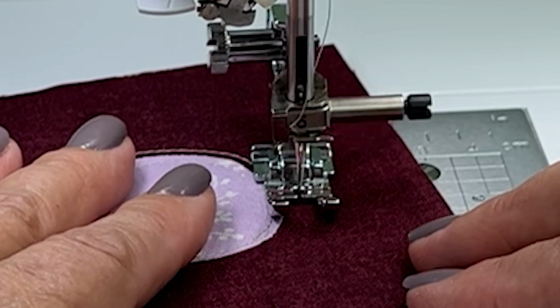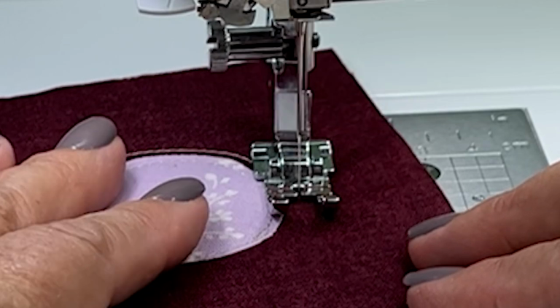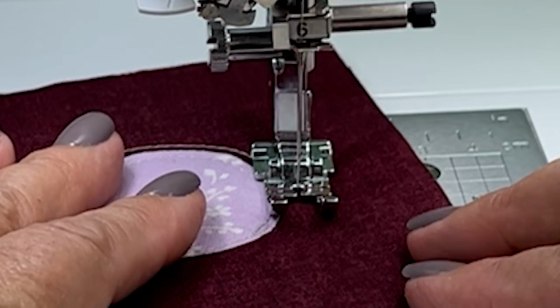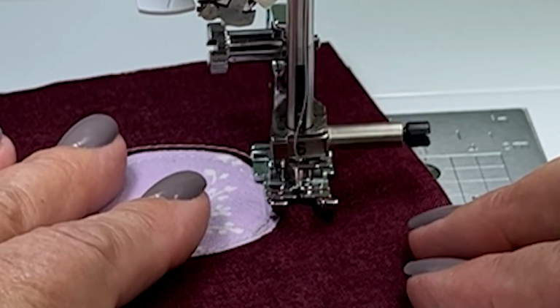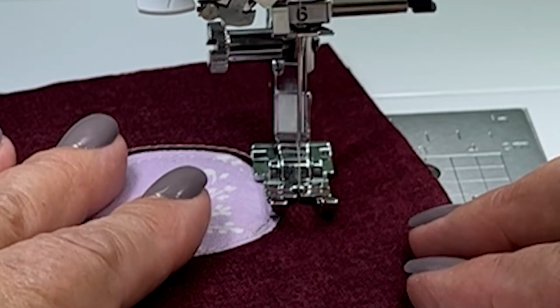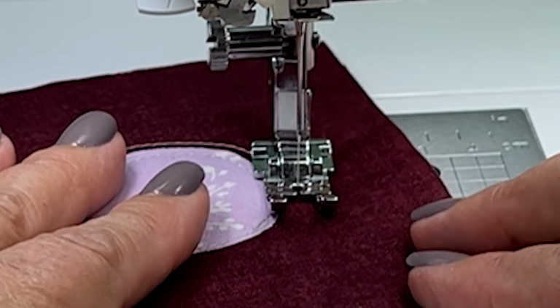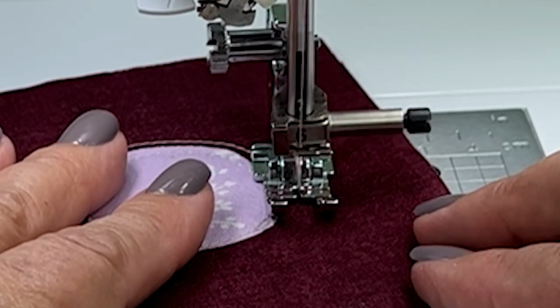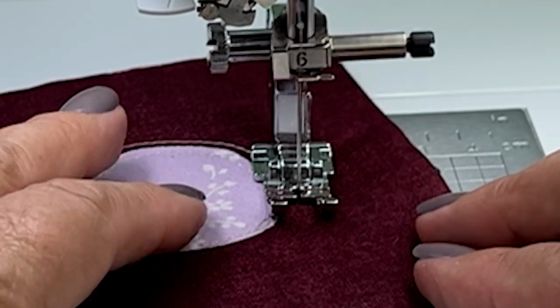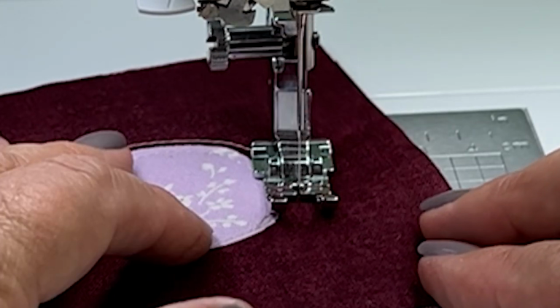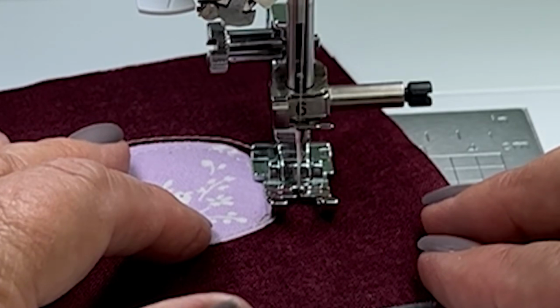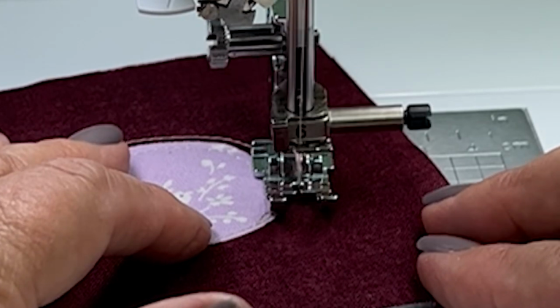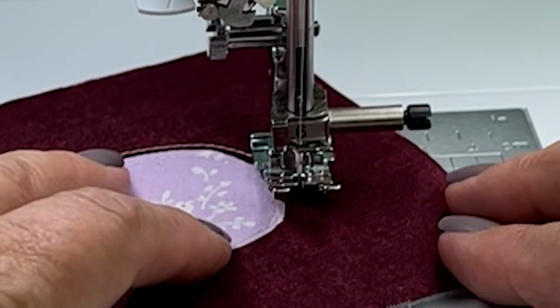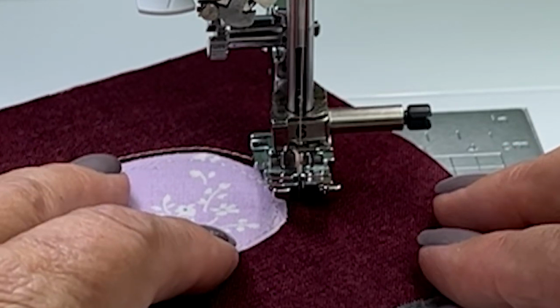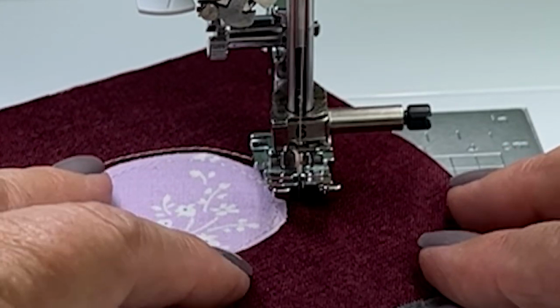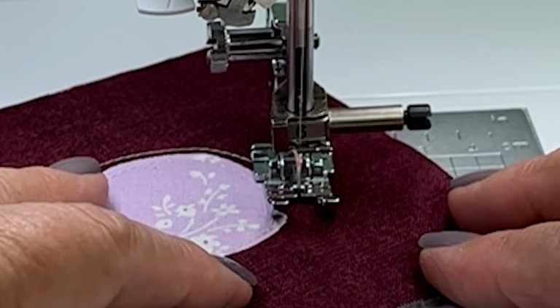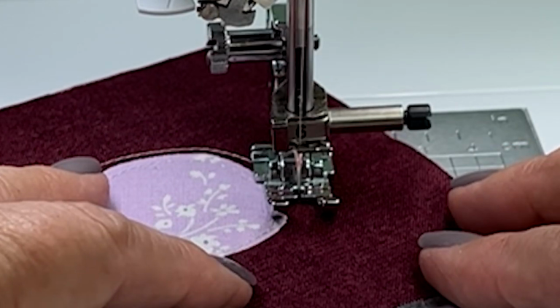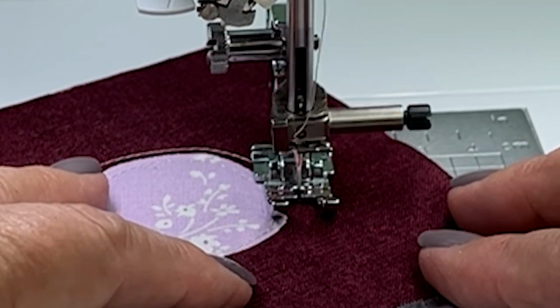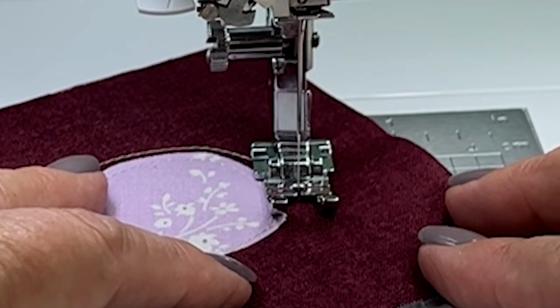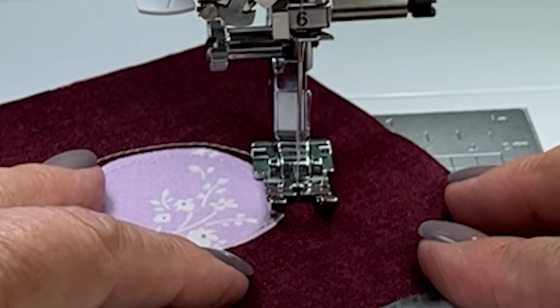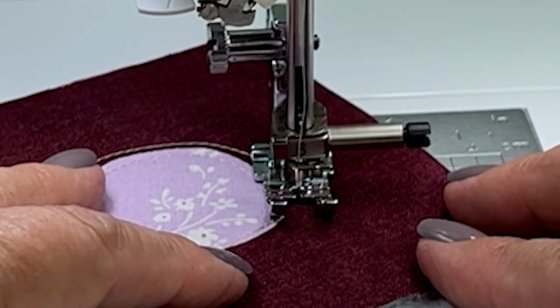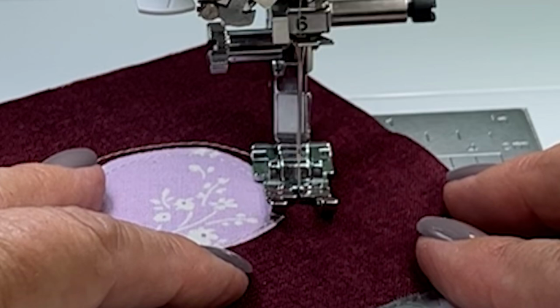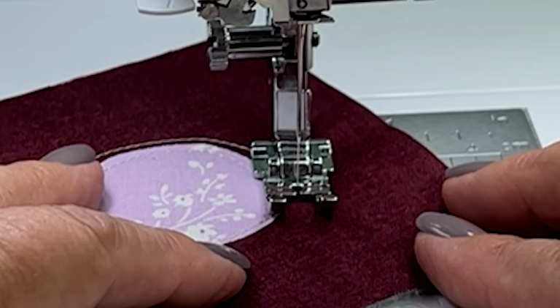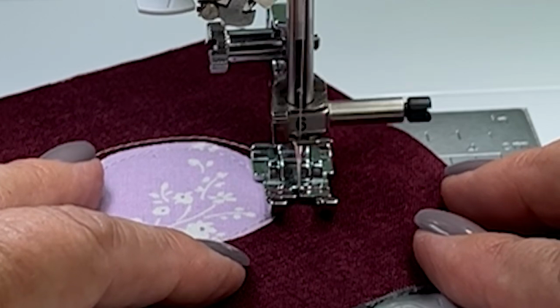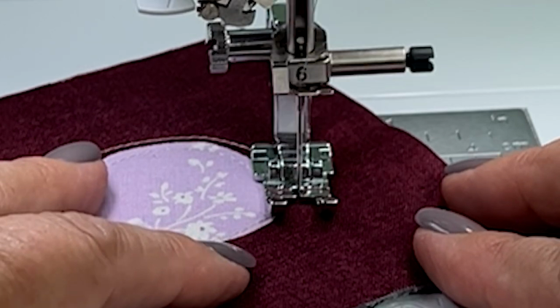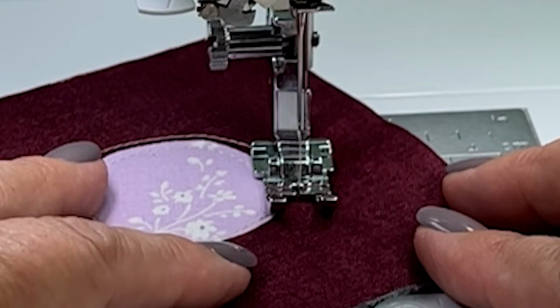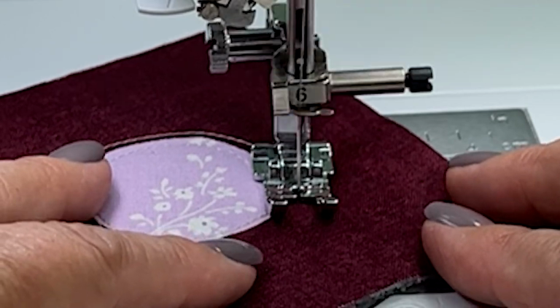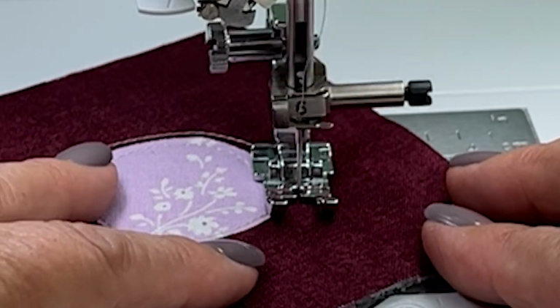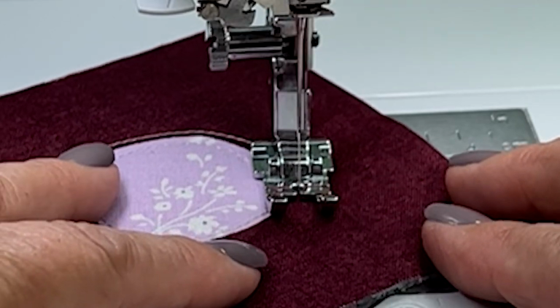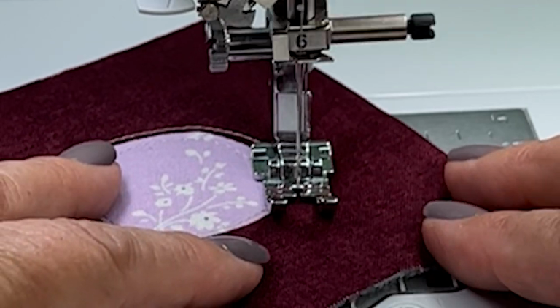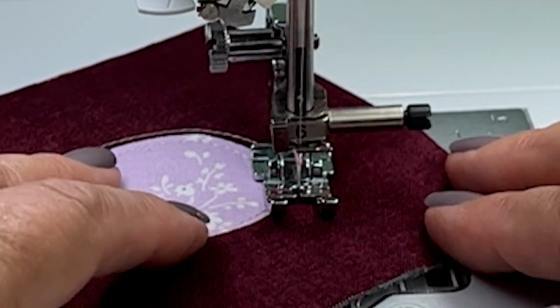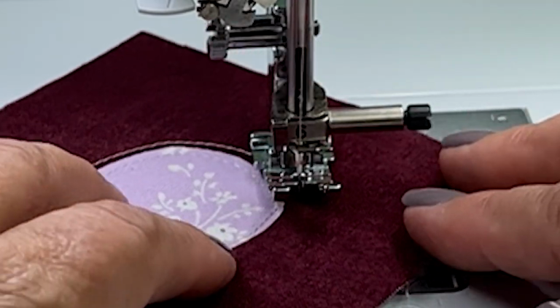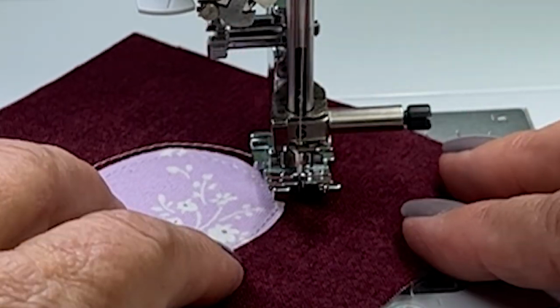Basically anything you do to practice sewing is going to improve your skills, and it's just really fun.